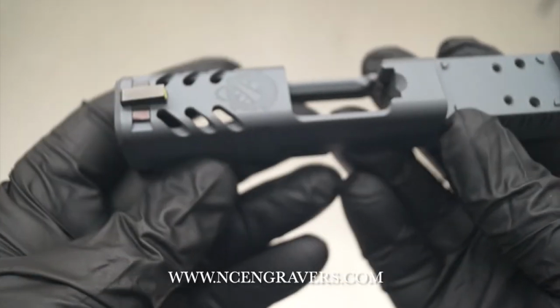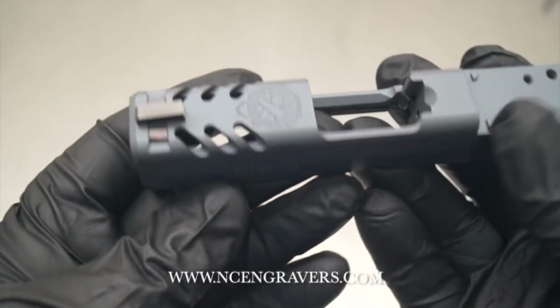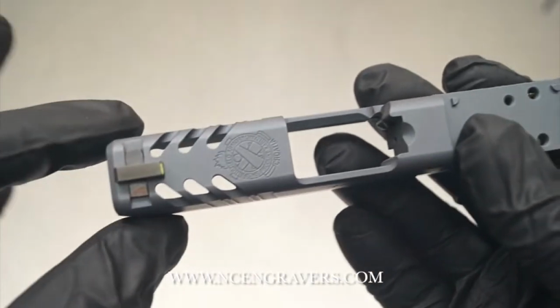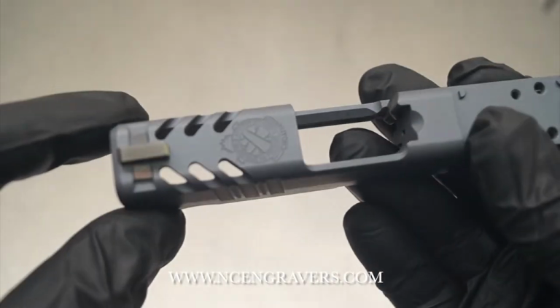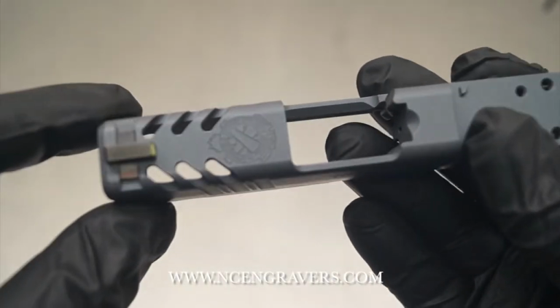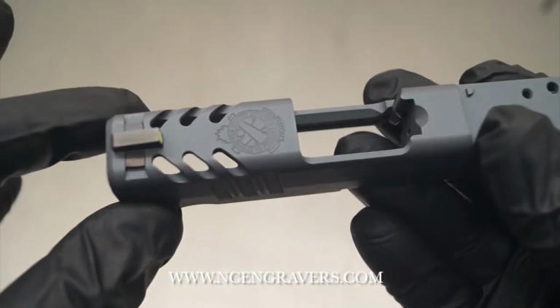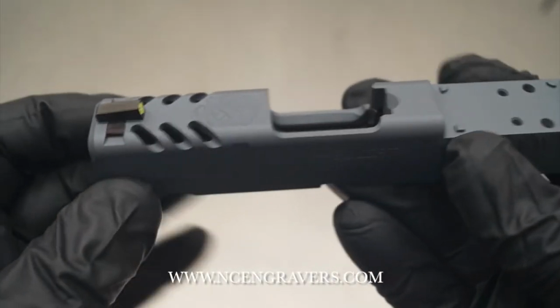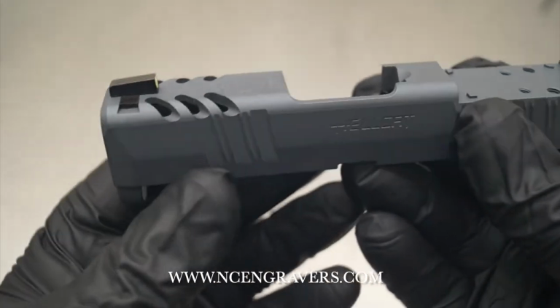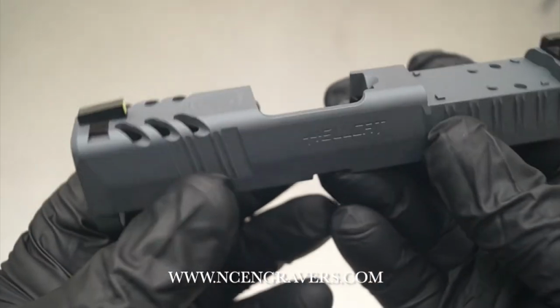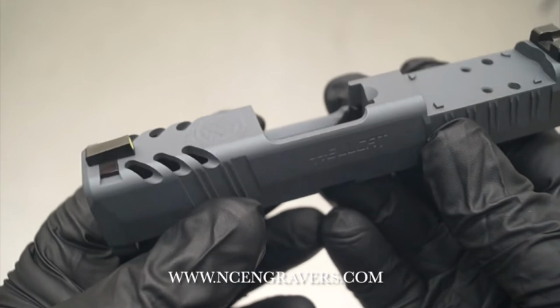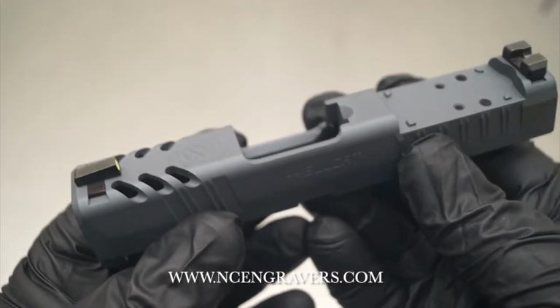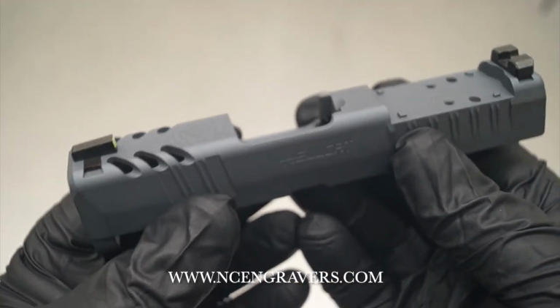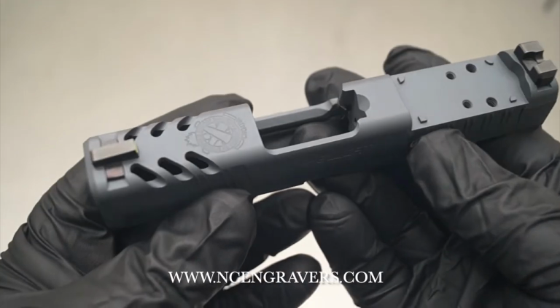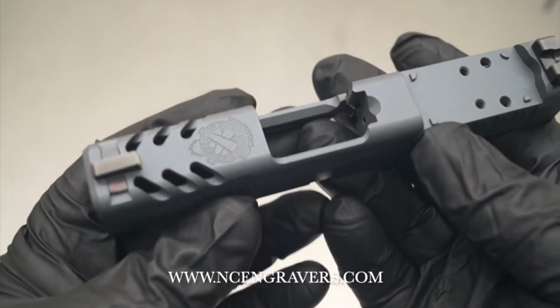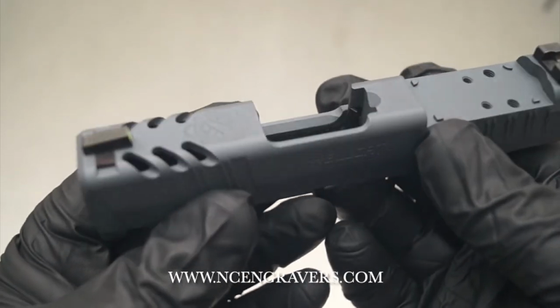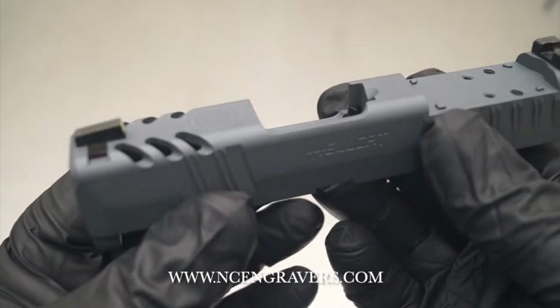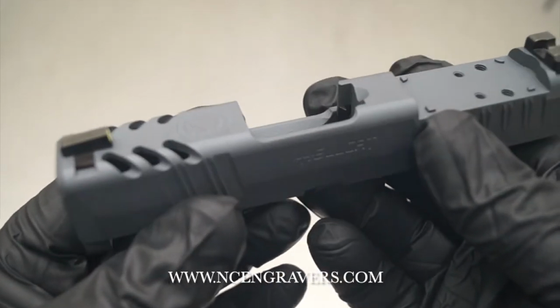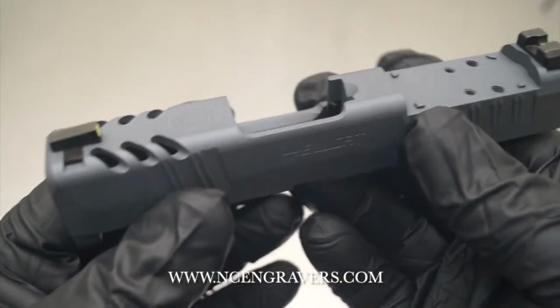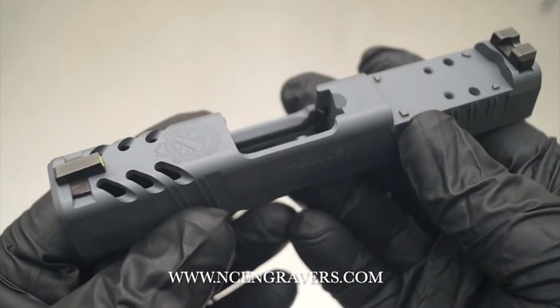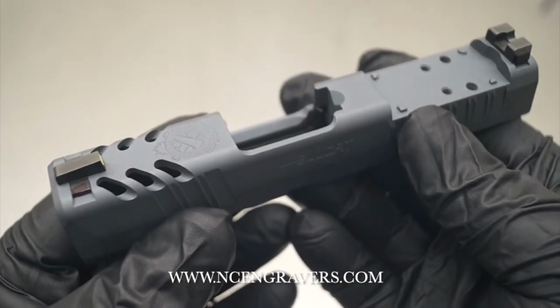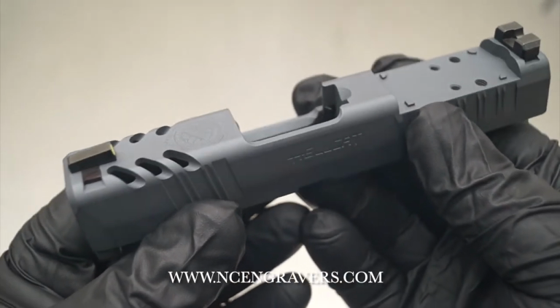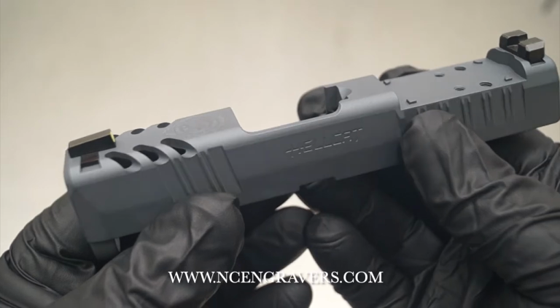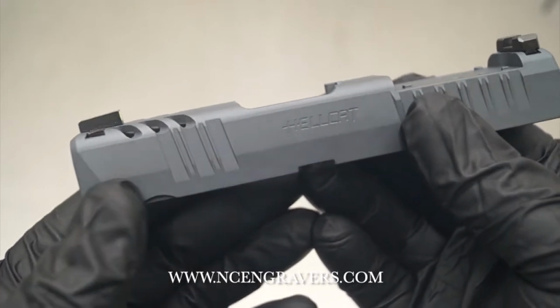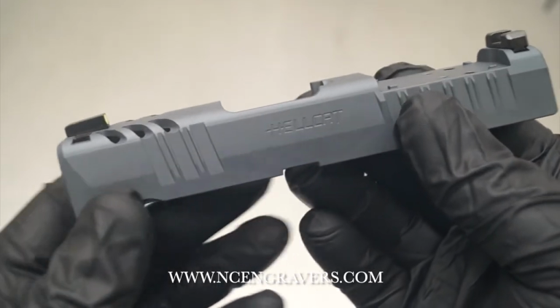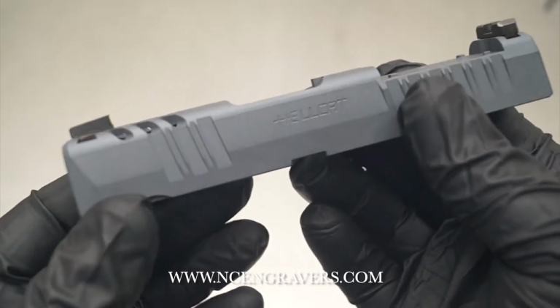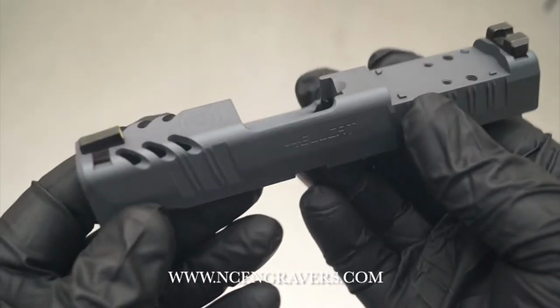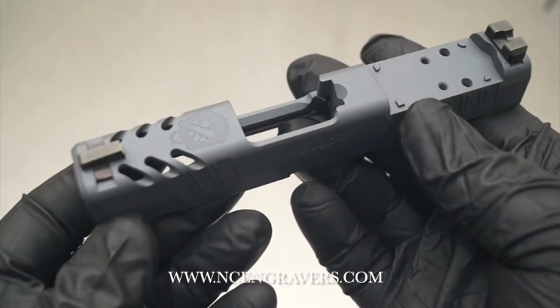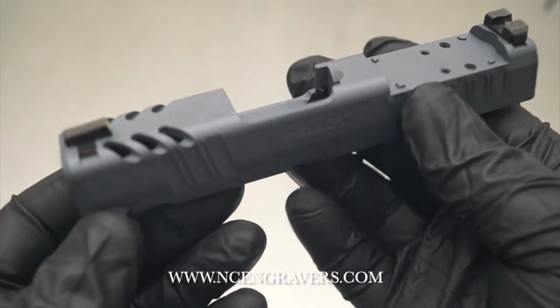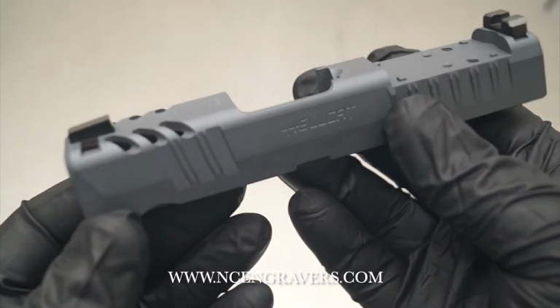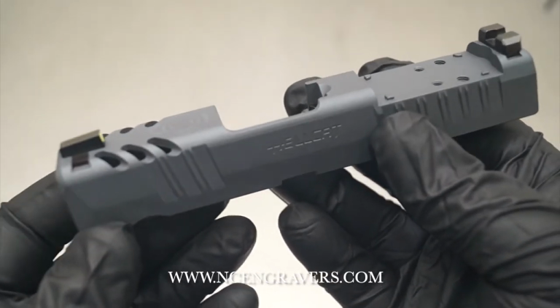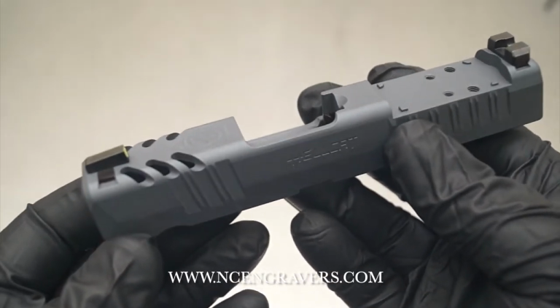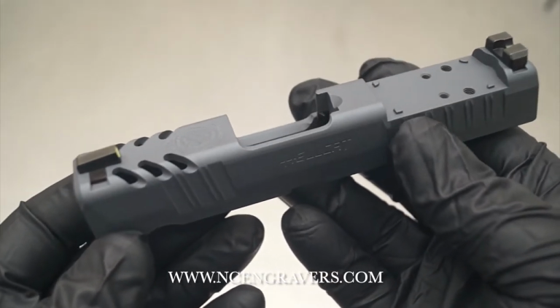We are able to see the barrel down through there, in case you go with a barrel coating or have an aftermarket barrel. It's a really nice overall looking cut. Let's also talk about a couple of the other services that are listed on the webpage.